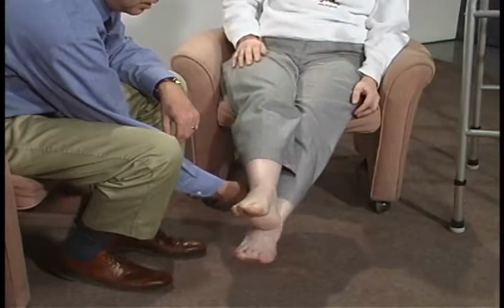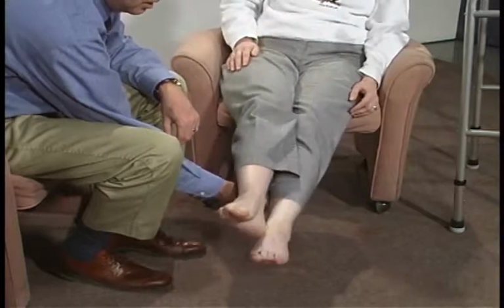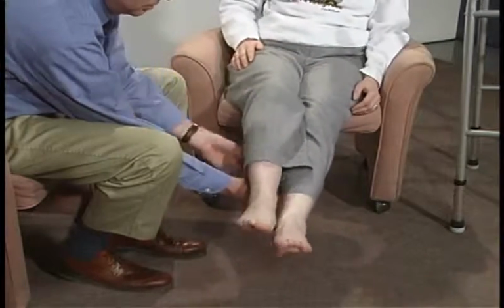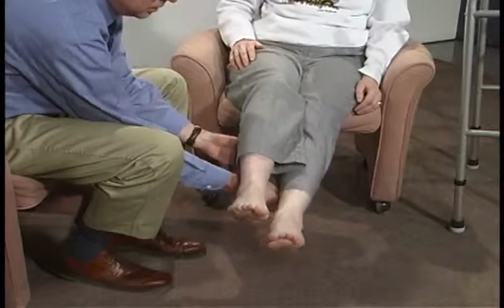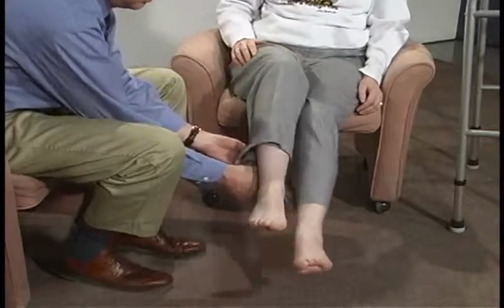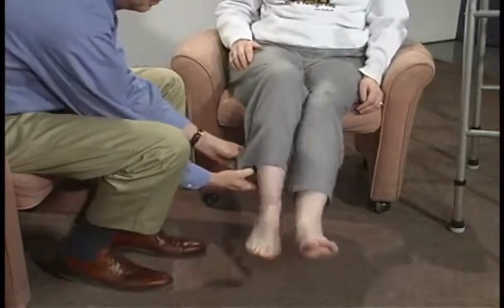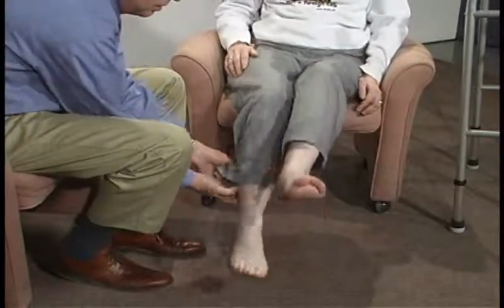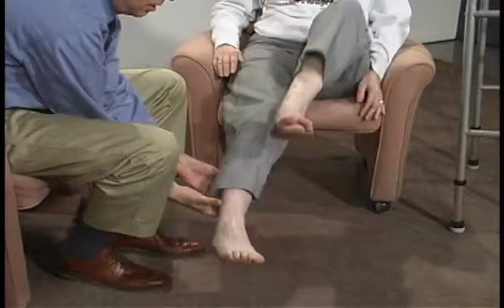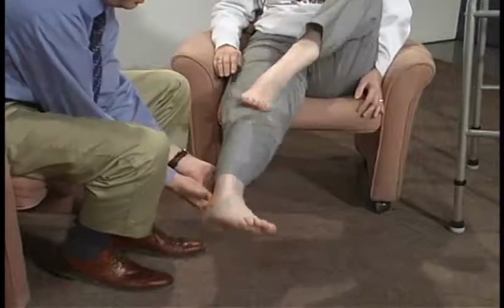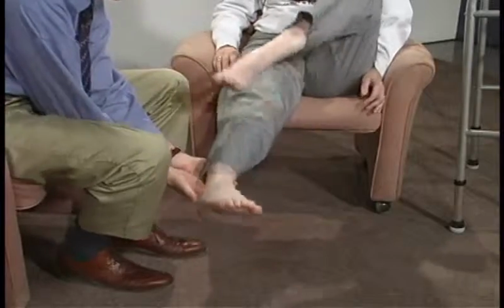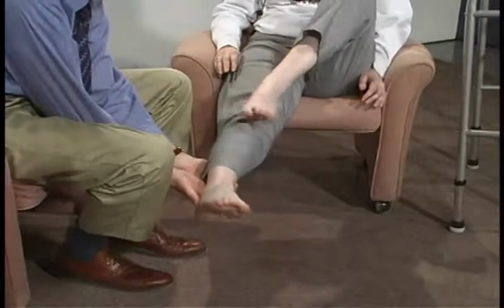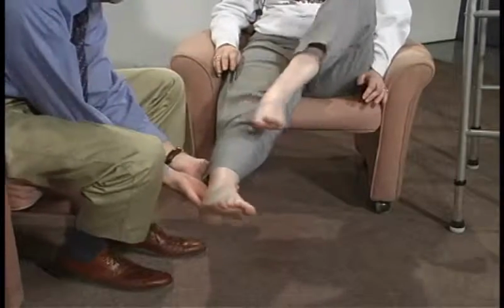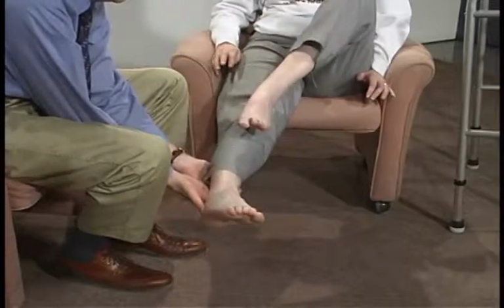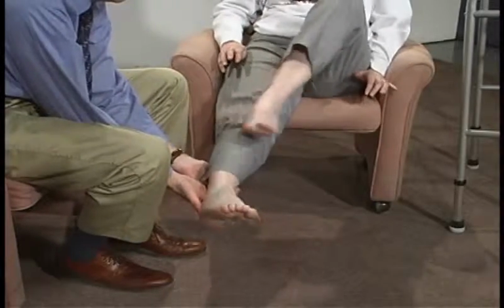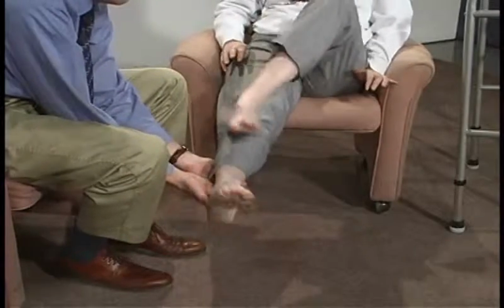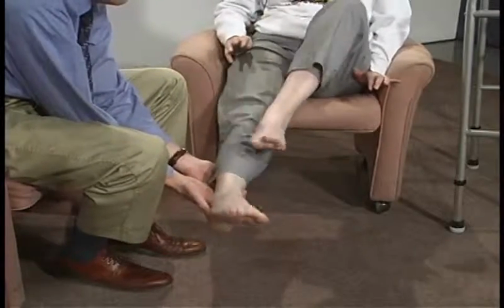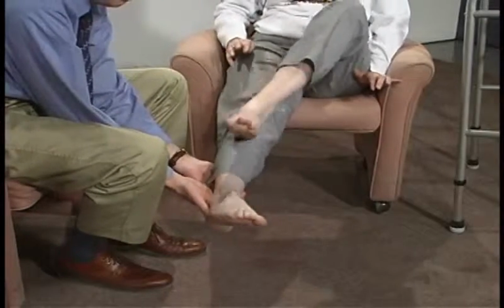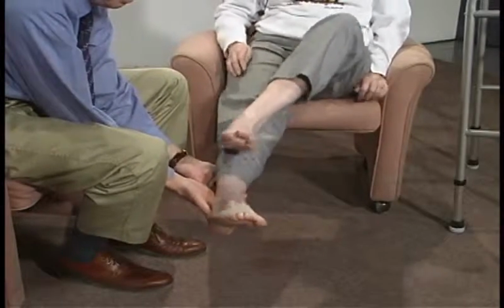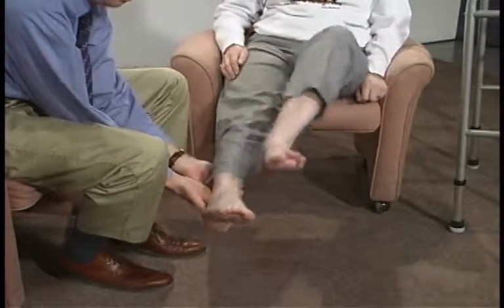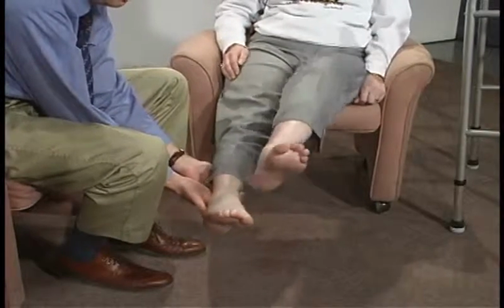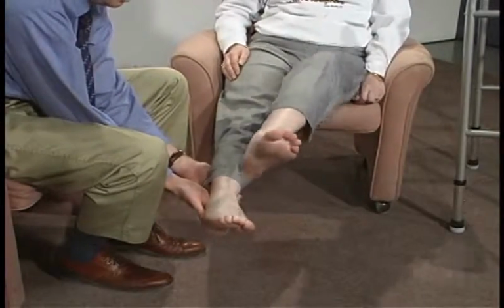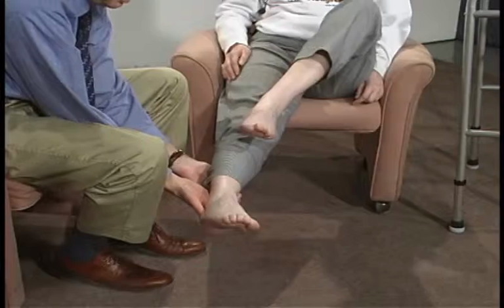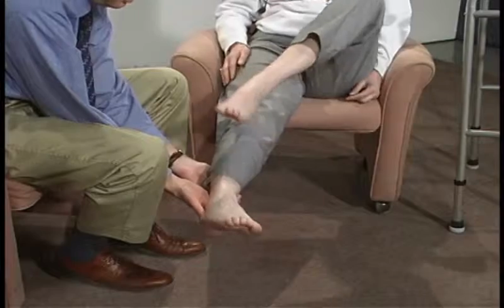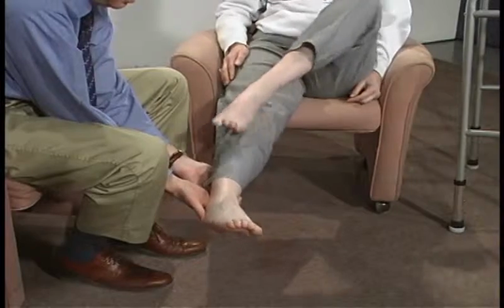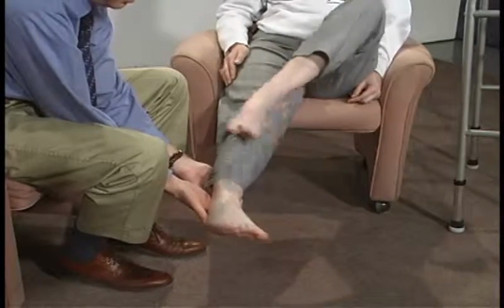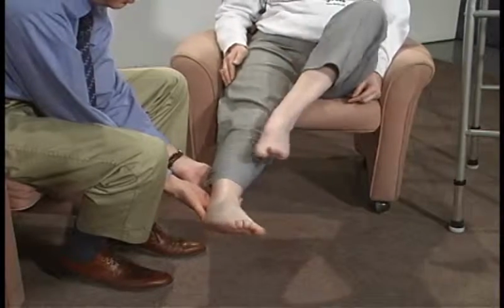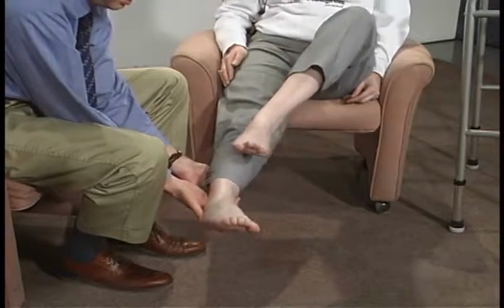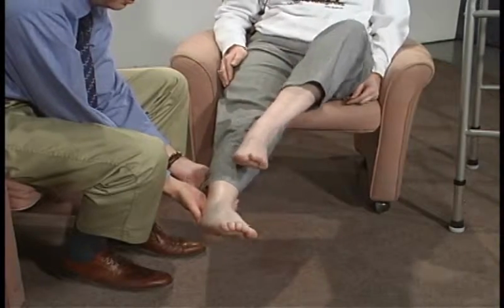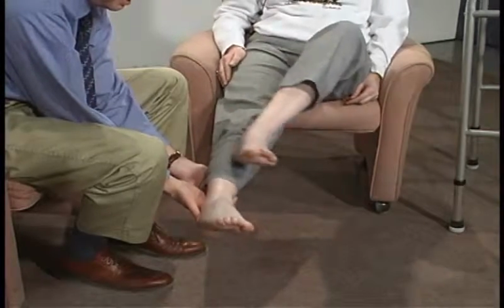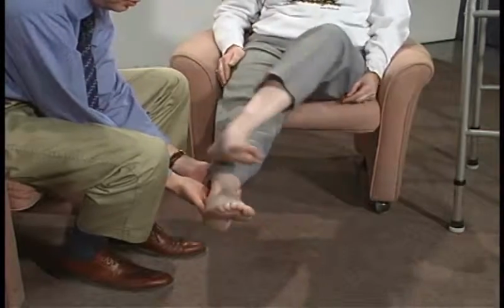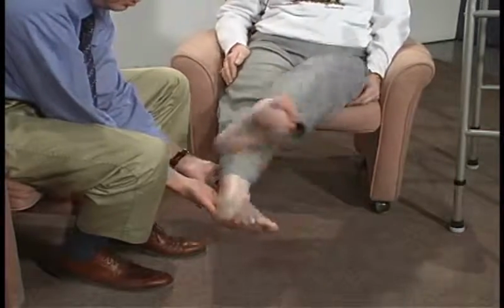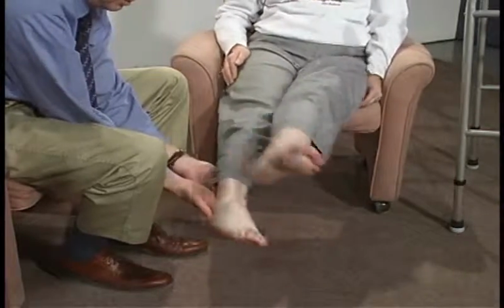Okay, let's do this side. Hold your leg. Go down and try to come back up too, slowly.